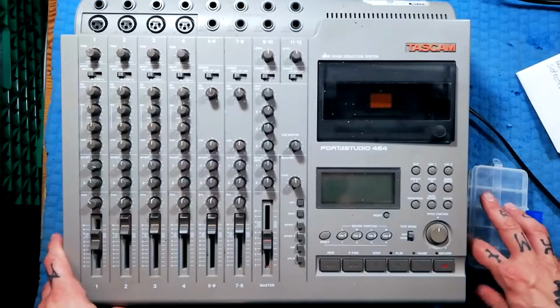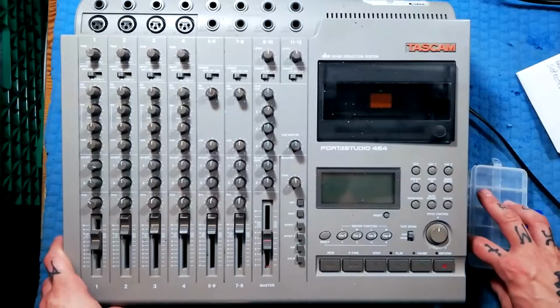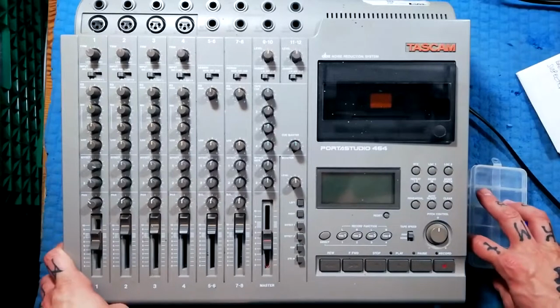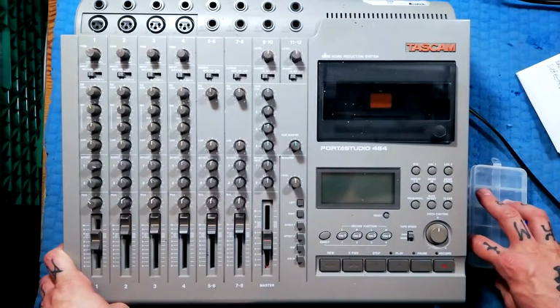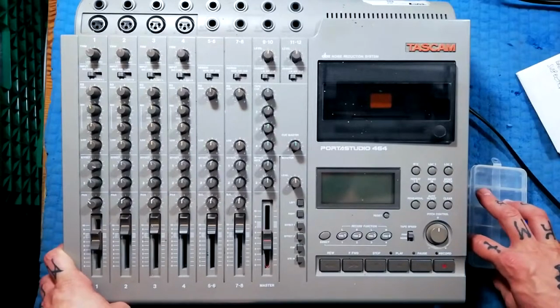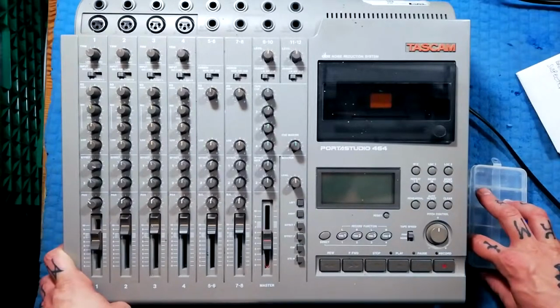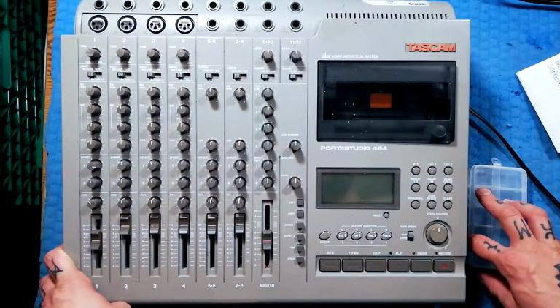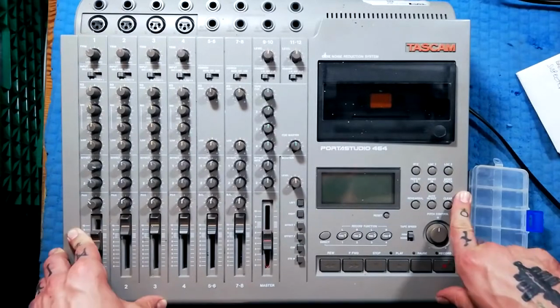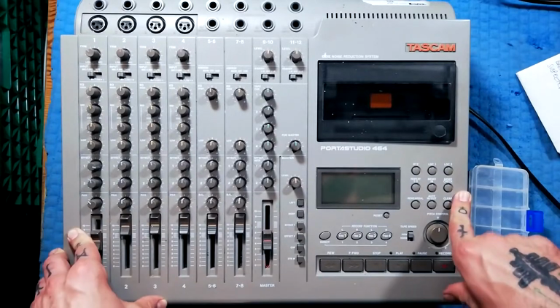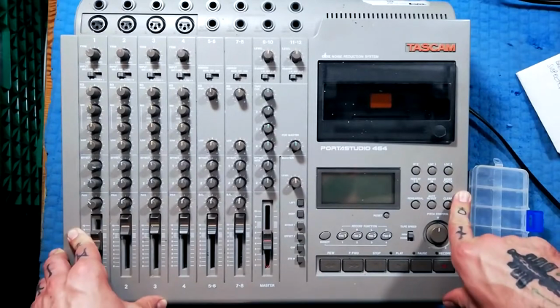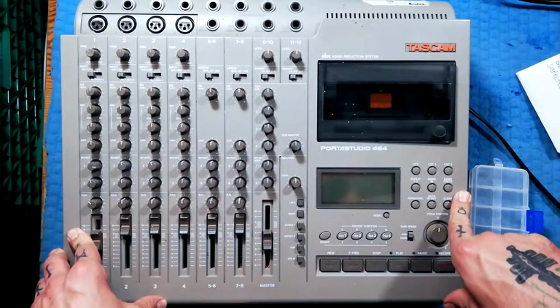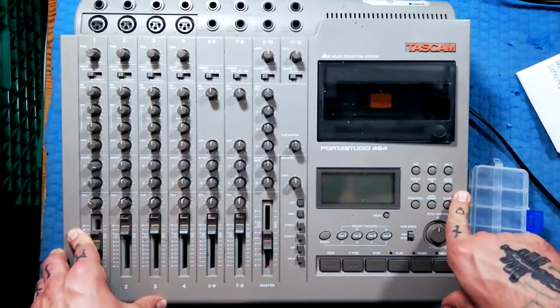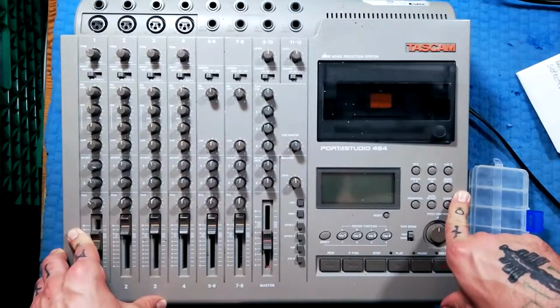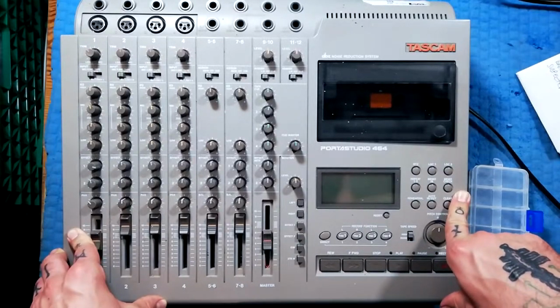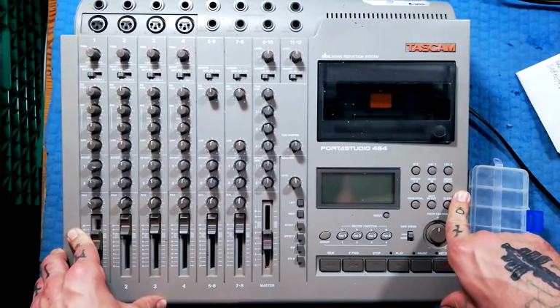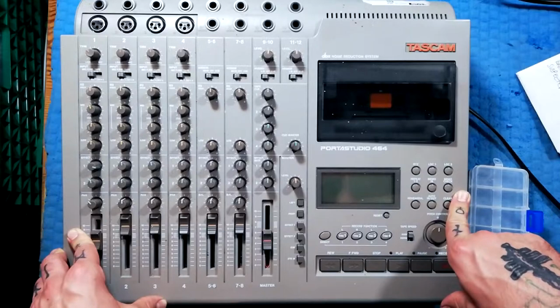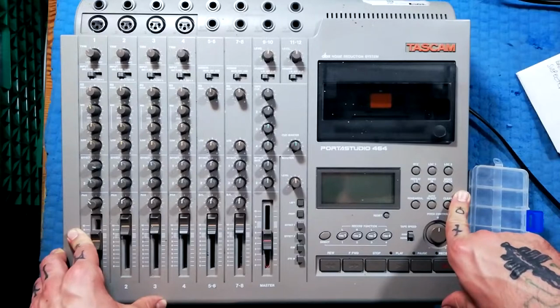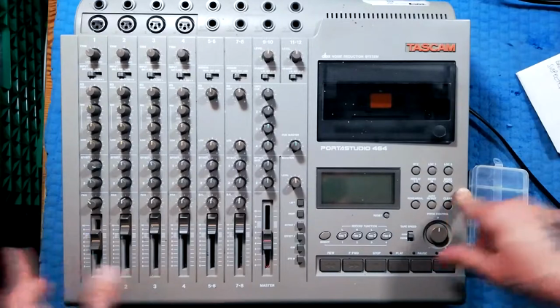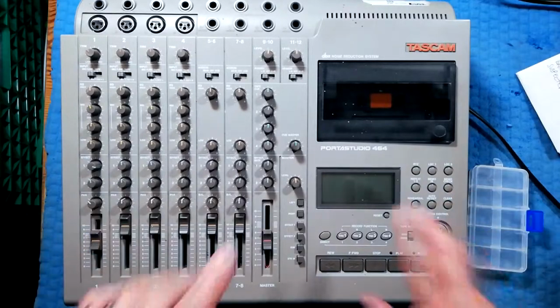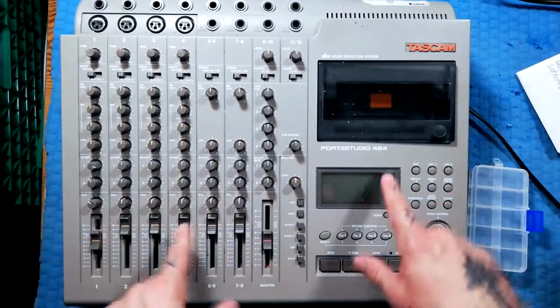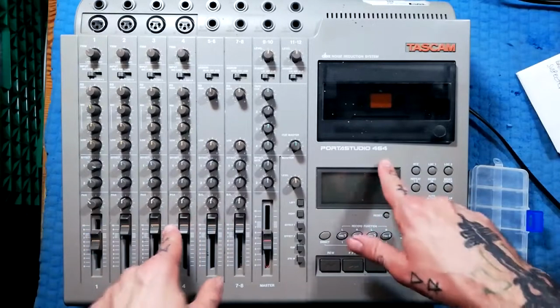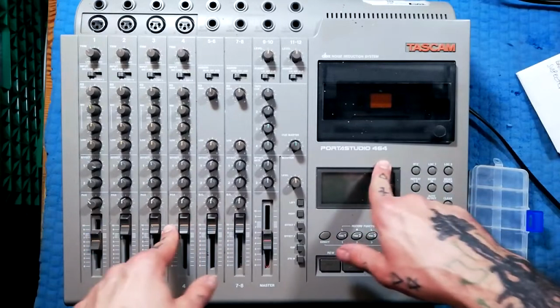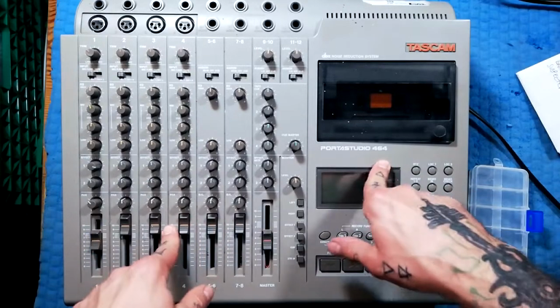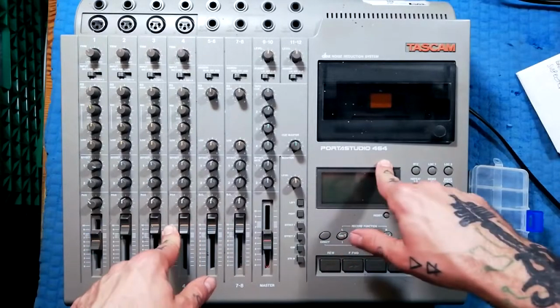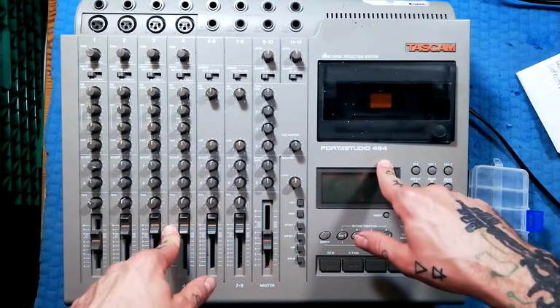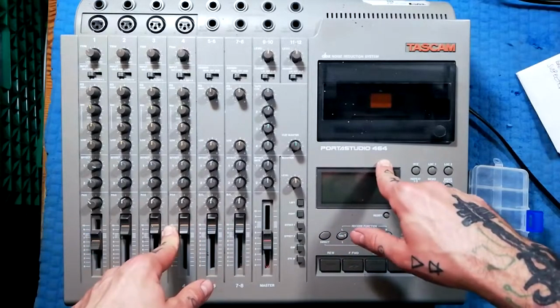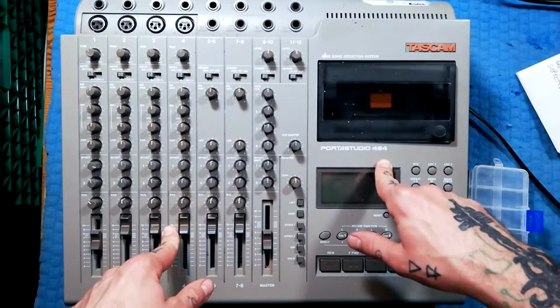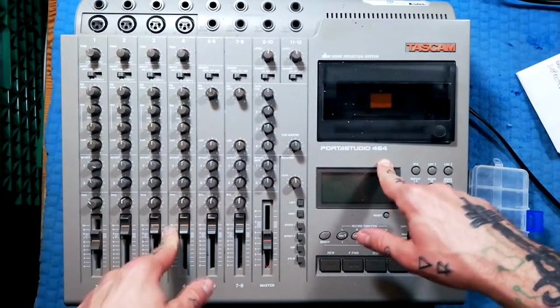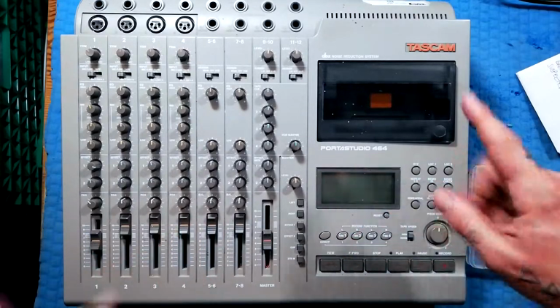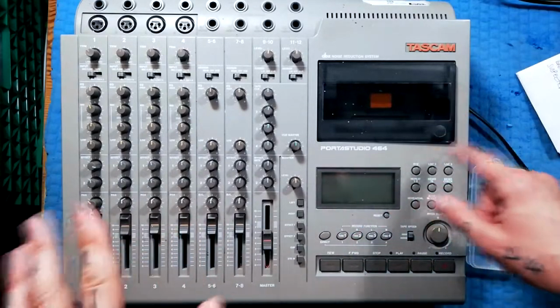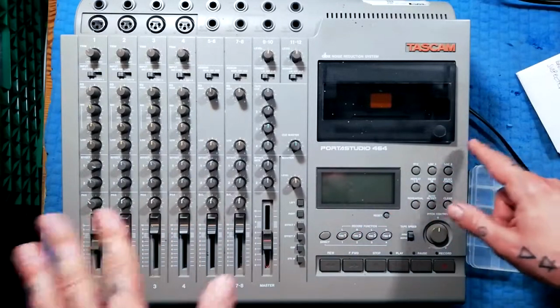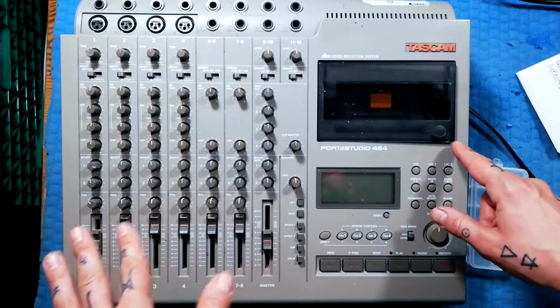Welcome back to Tetrakan Supermonoblock, a channel about repairing and using multitrack tape recorders. Continuing this vlog on the PortaStudio 464, I'm going to open this up.